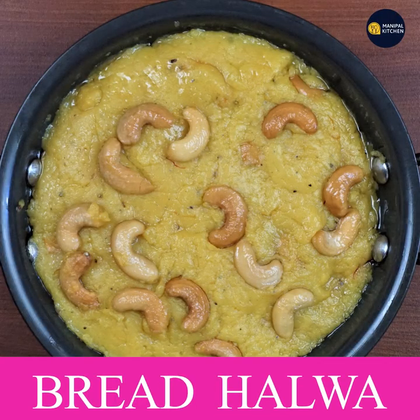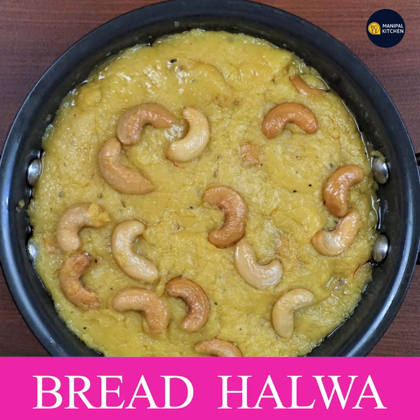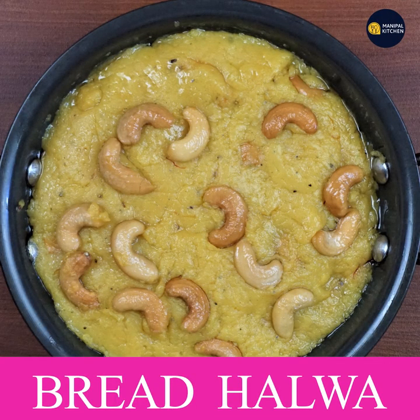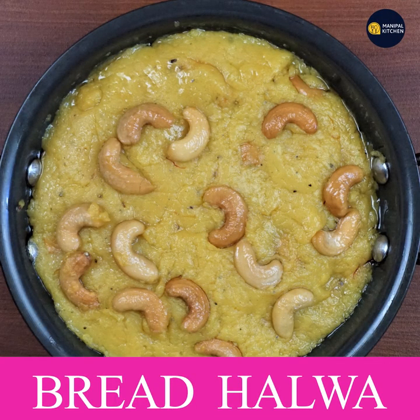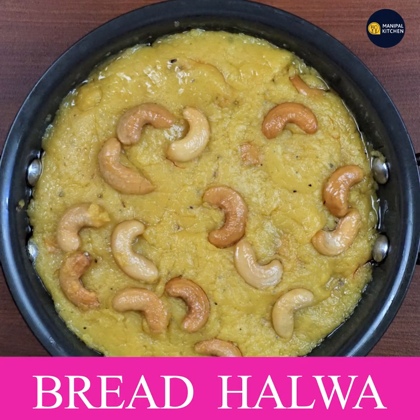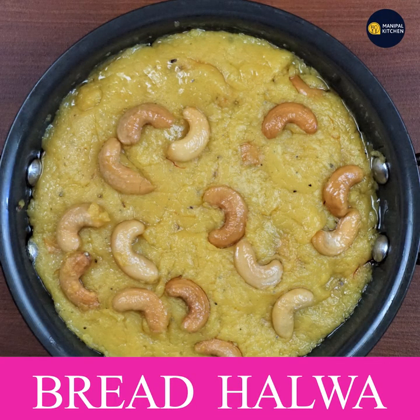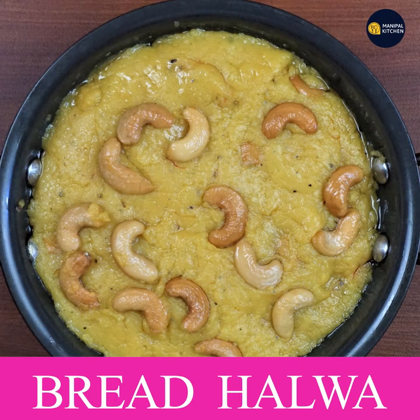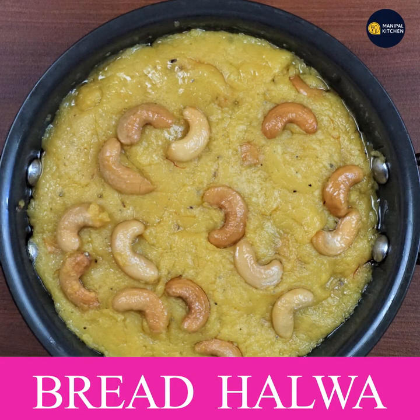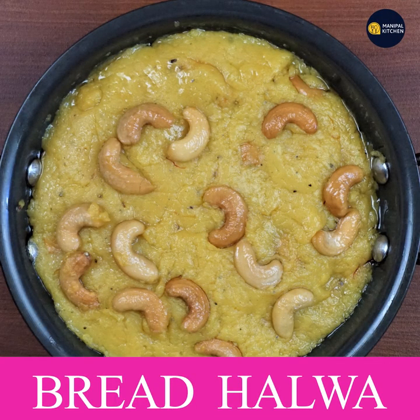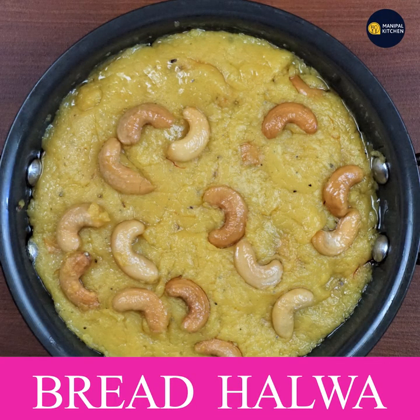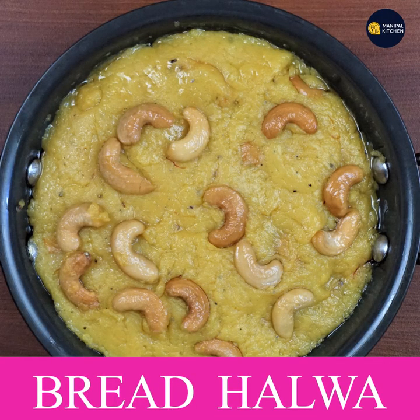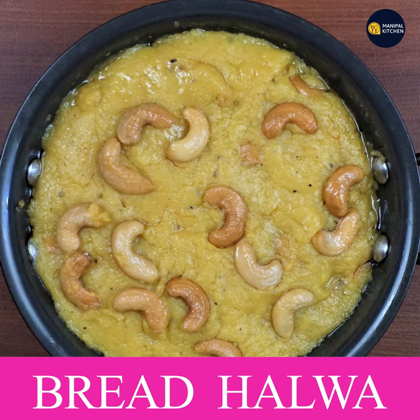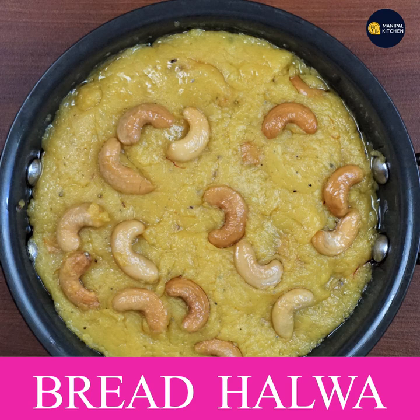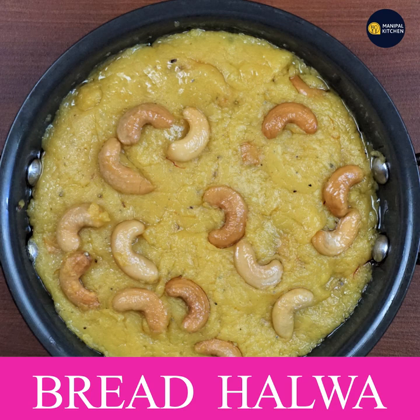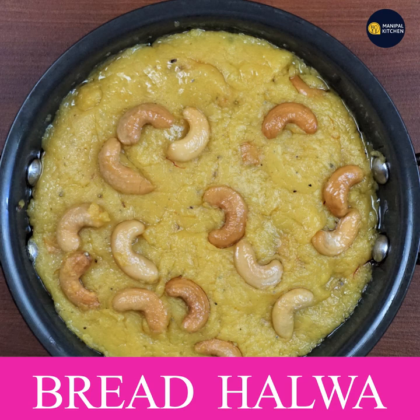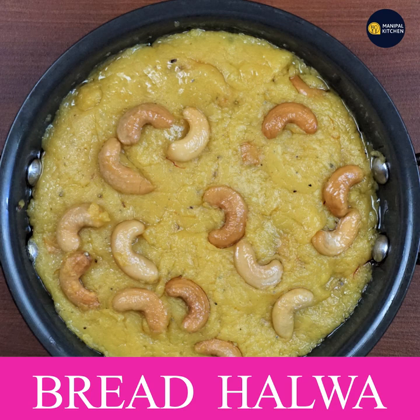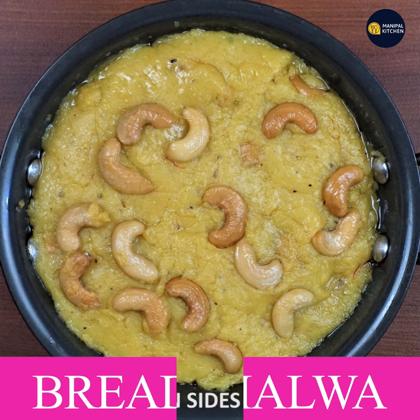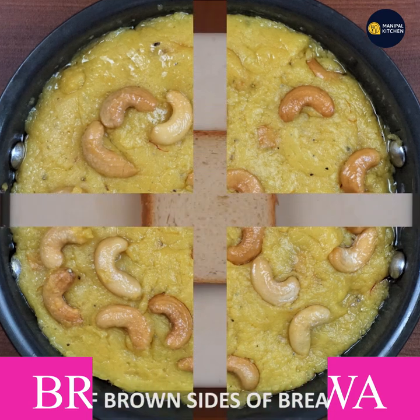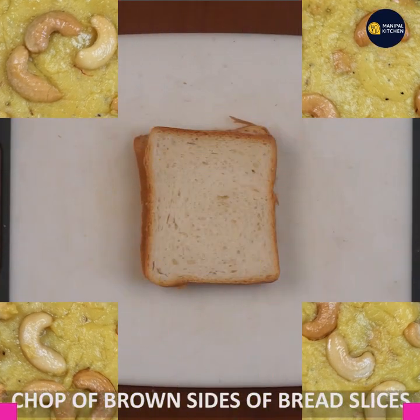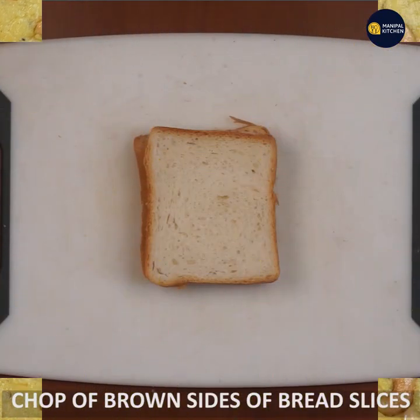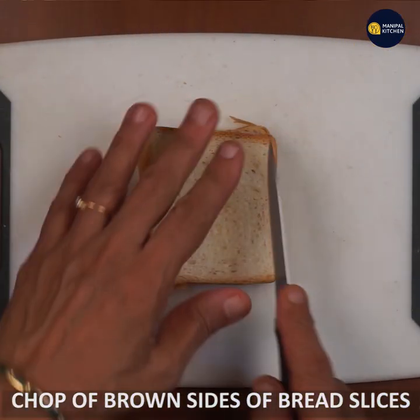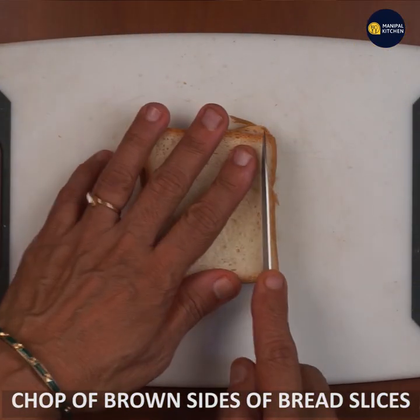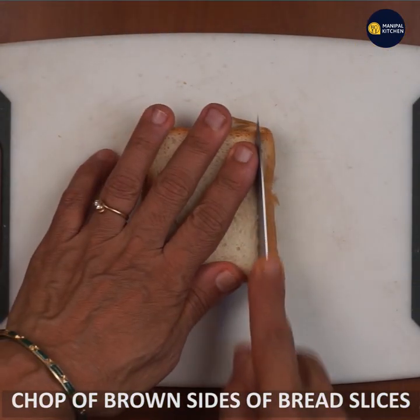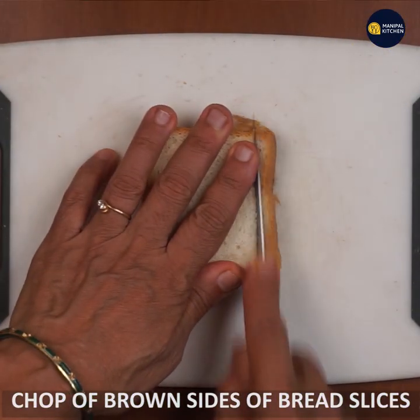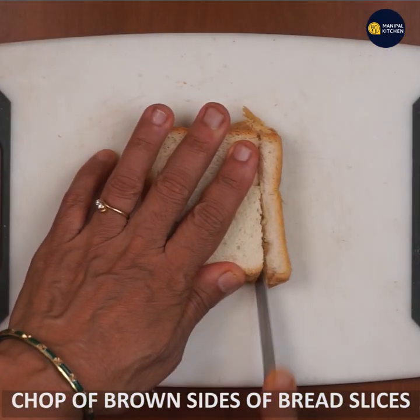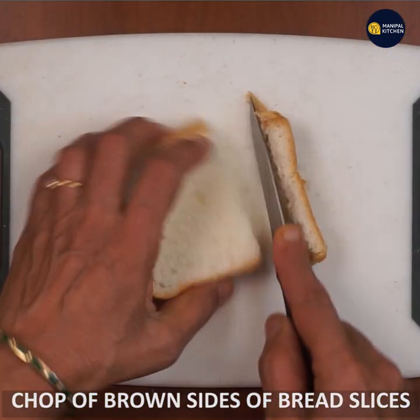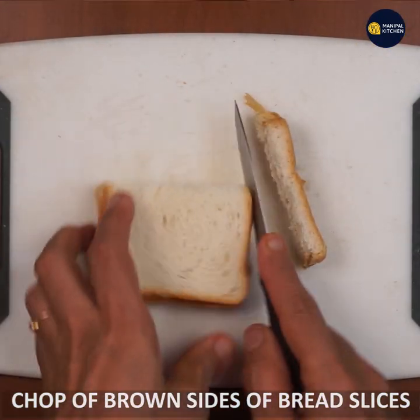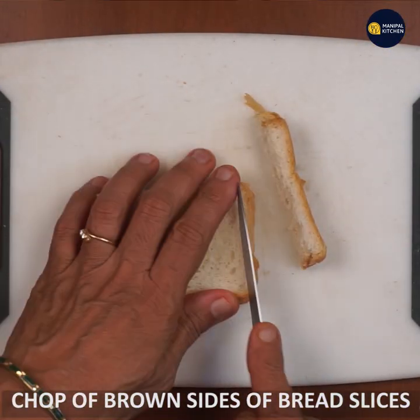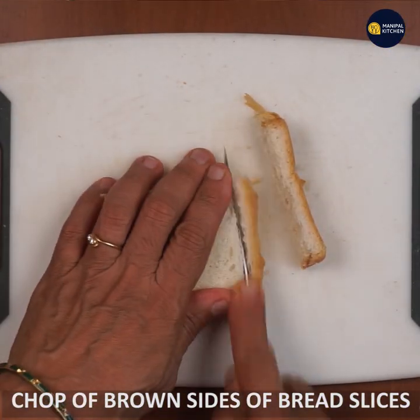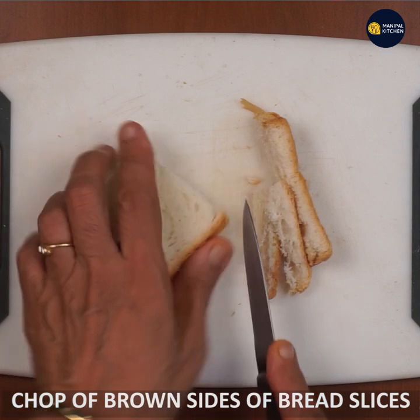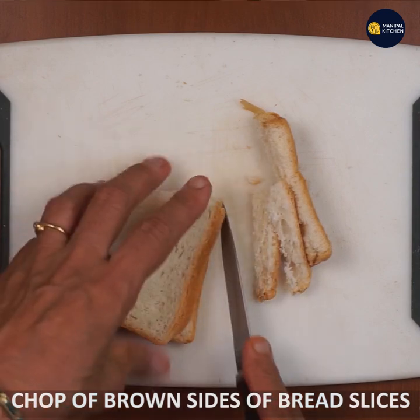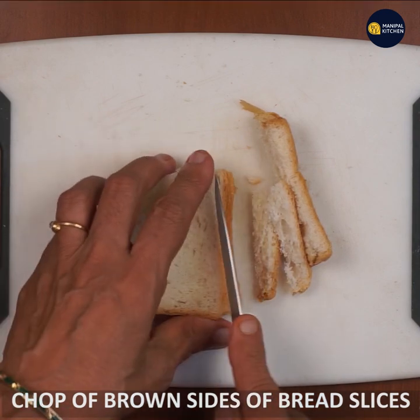Welcome to the kitchen. This is my bread. You can use brown bread or white bread, but if you use white bread it will be very good. You can use two bread slices.